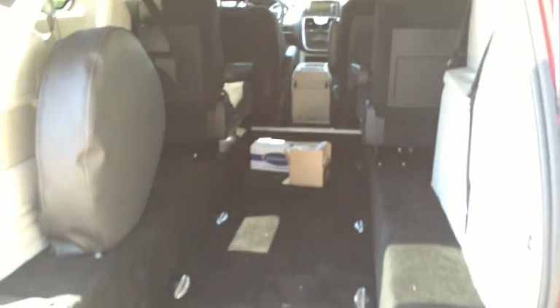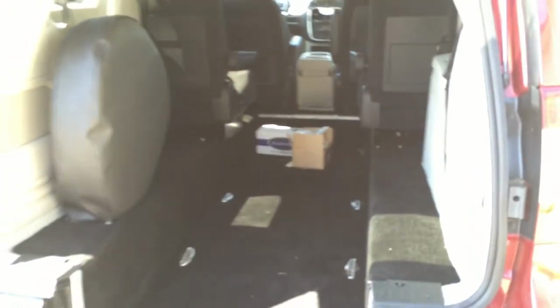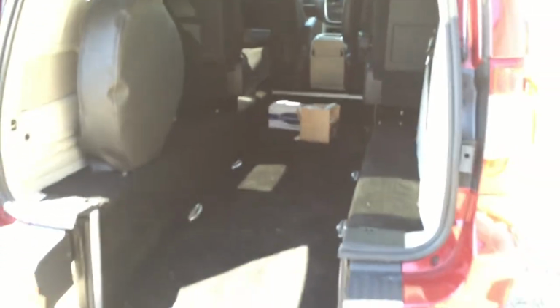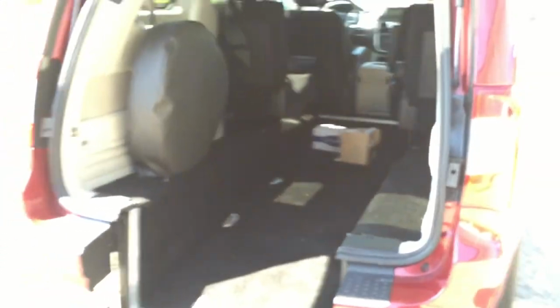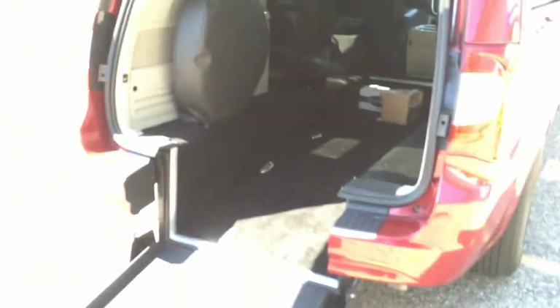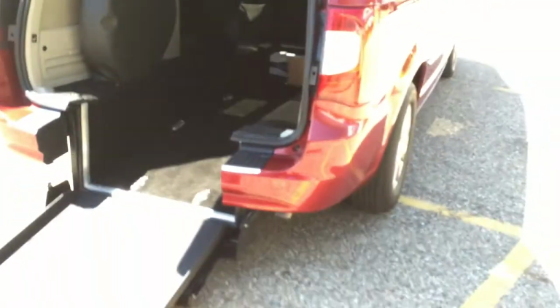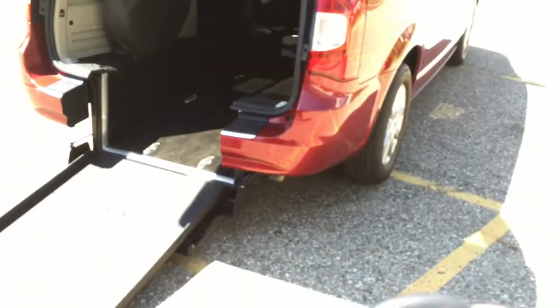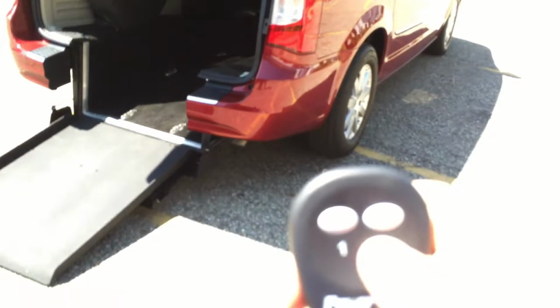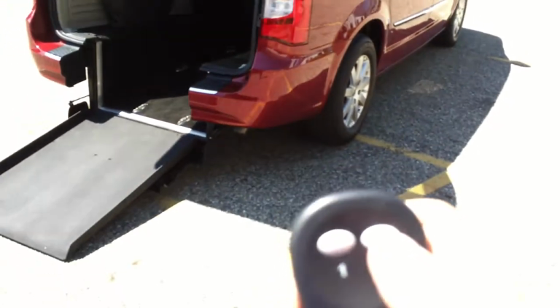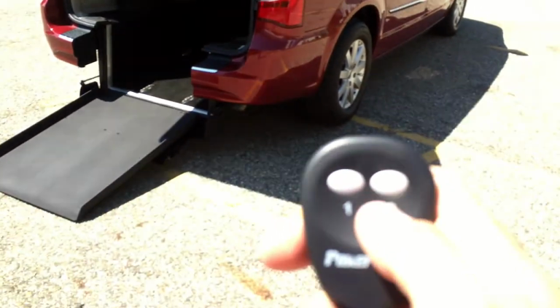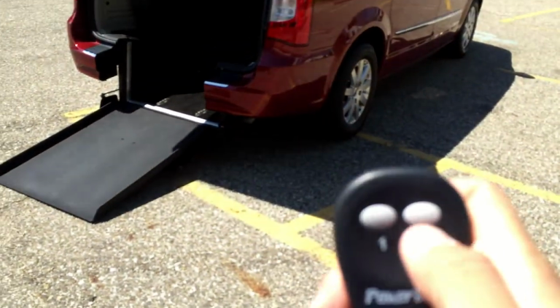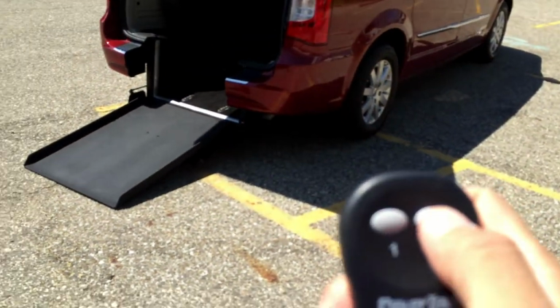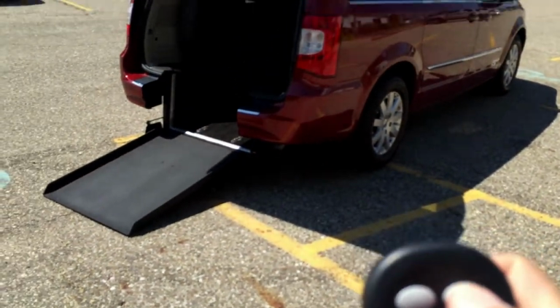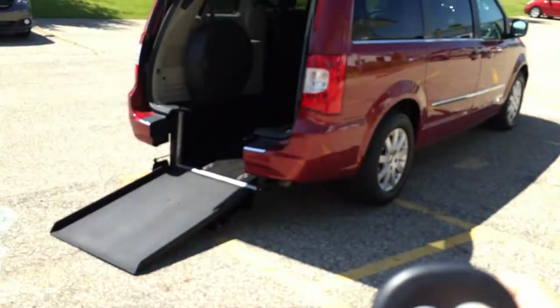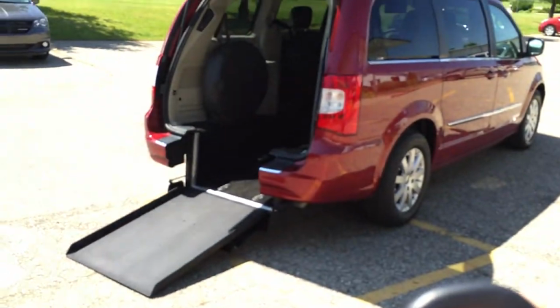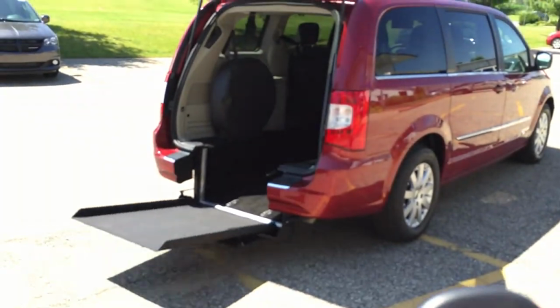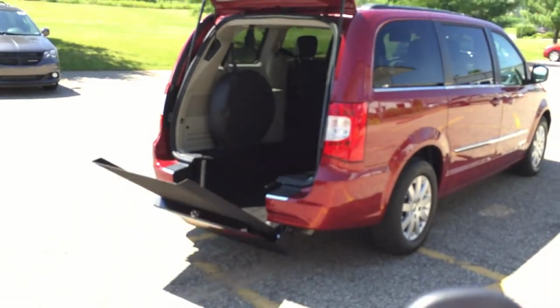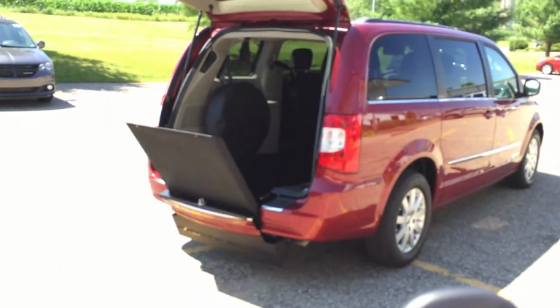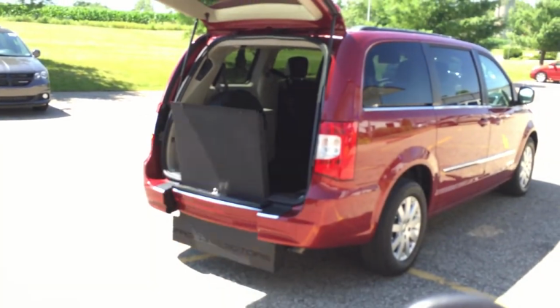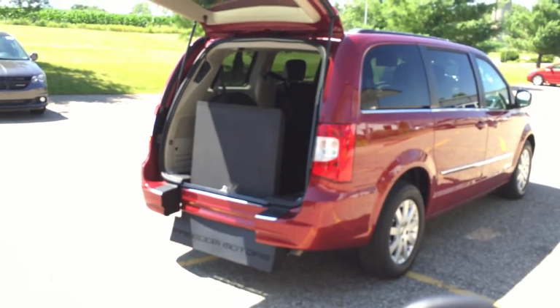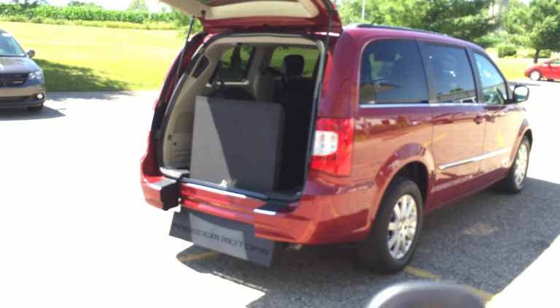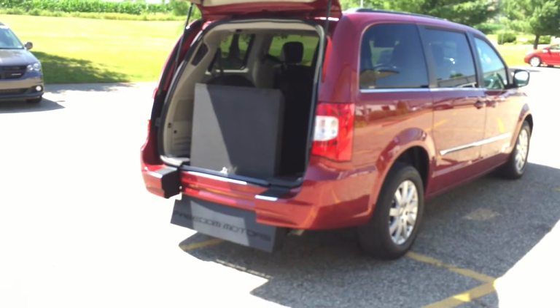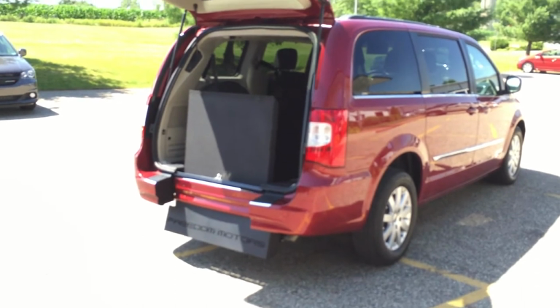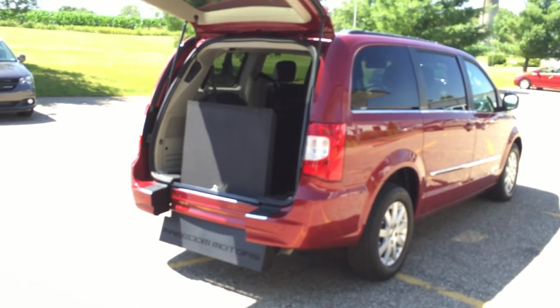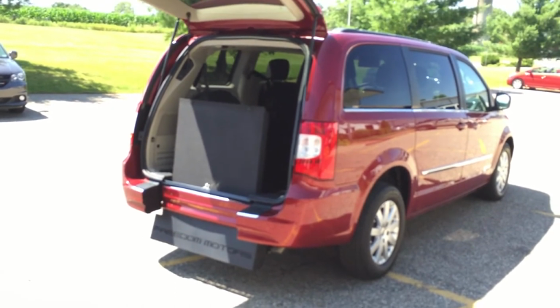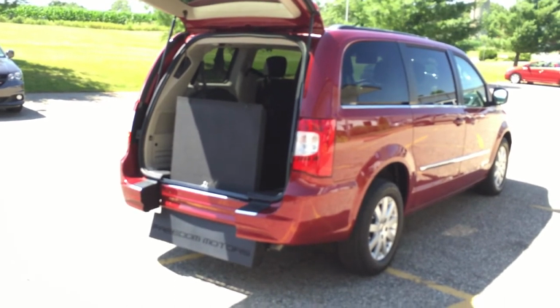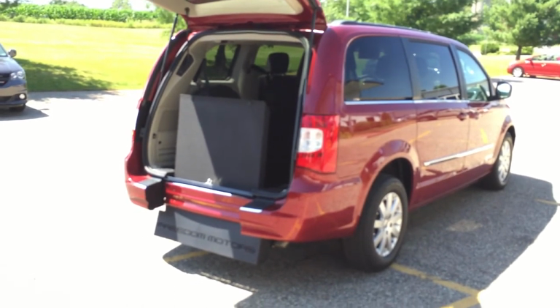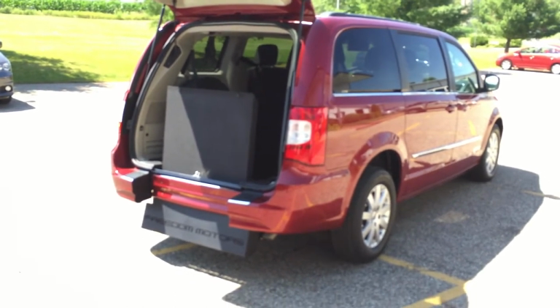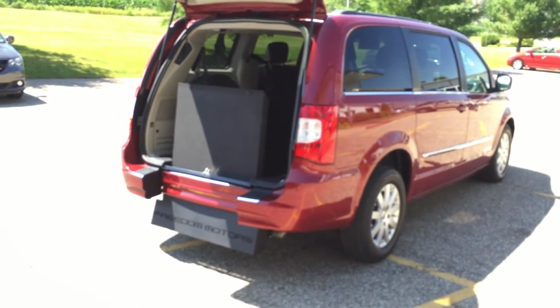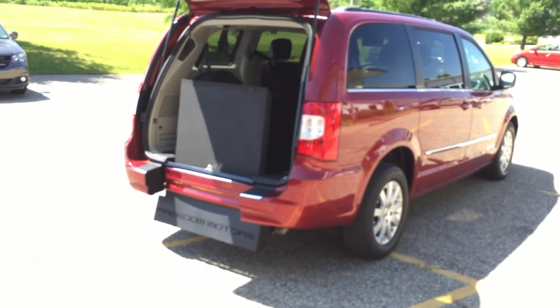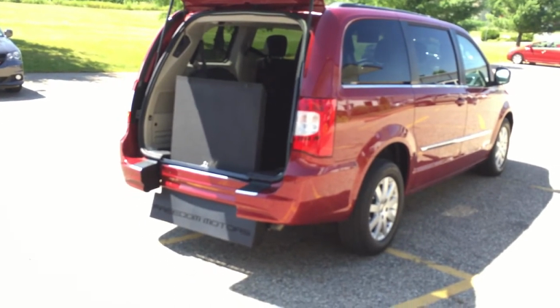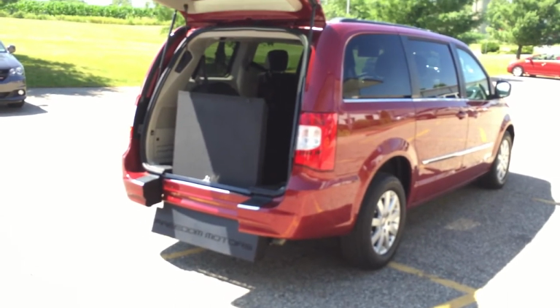Brand new conversion from Freedom Motors. We're the factory, so you get better pricing by buying directly from us. This comes with a three-year, 36,000-mile bumper-to-bumper warranty on the conversion. And with only 10,000 miles, you've still got factory warranty left as well.